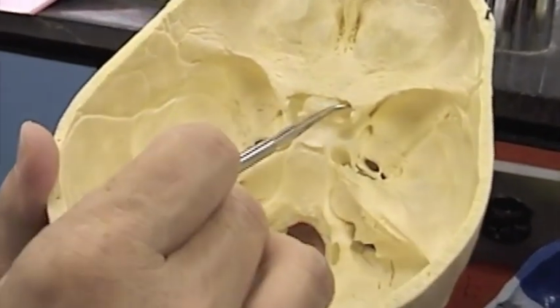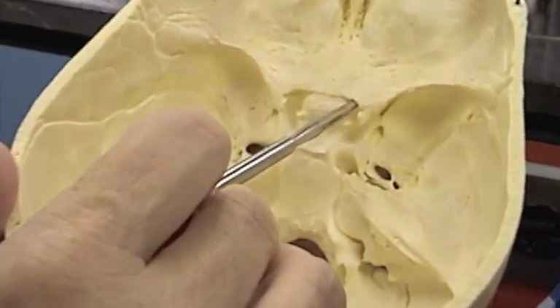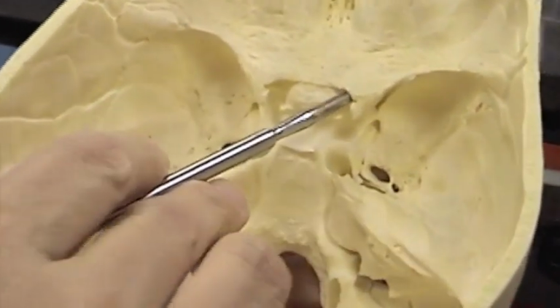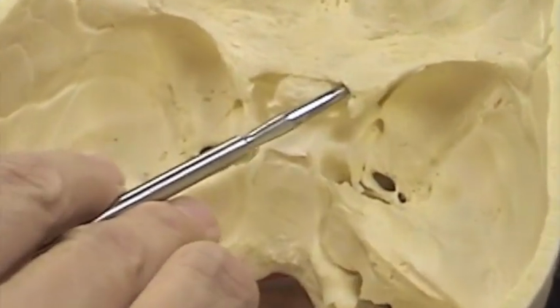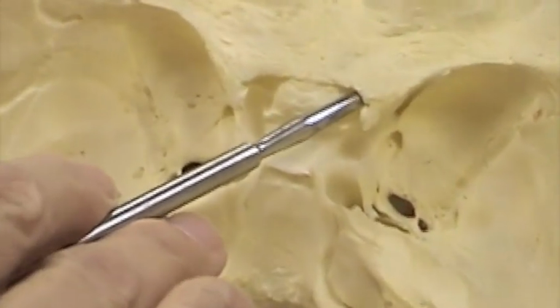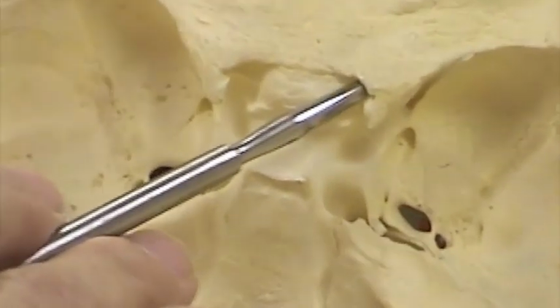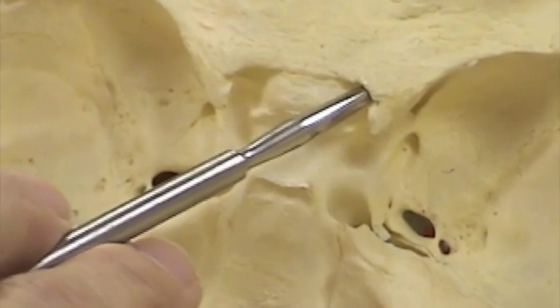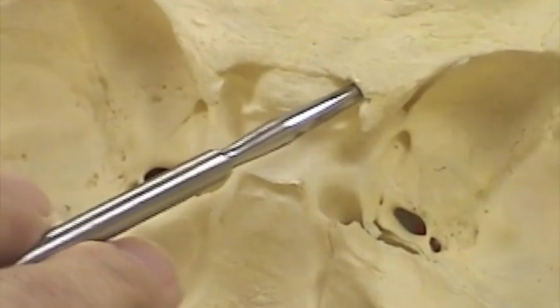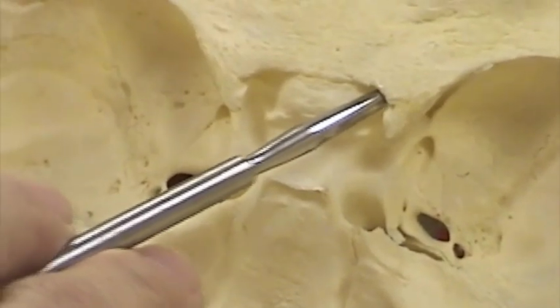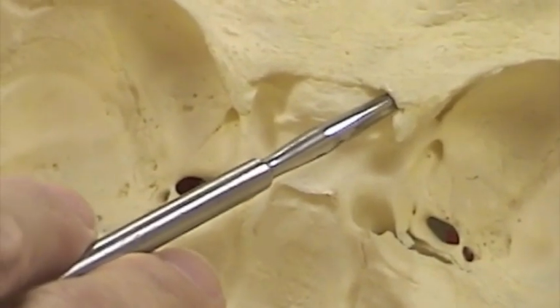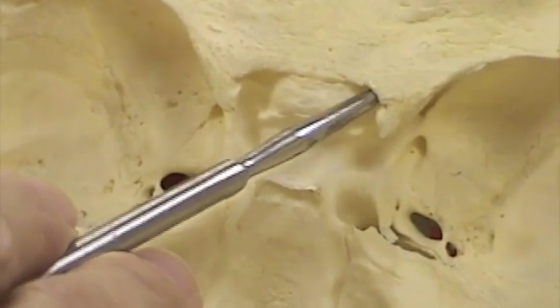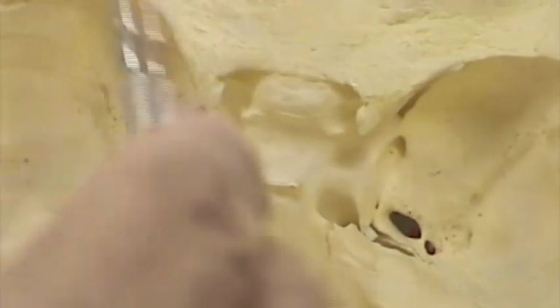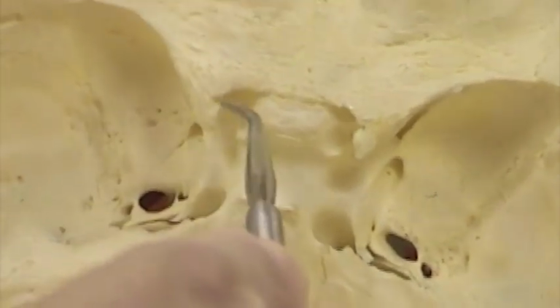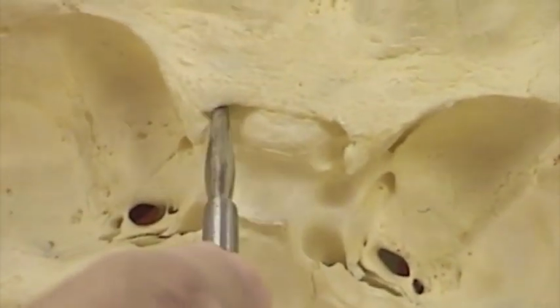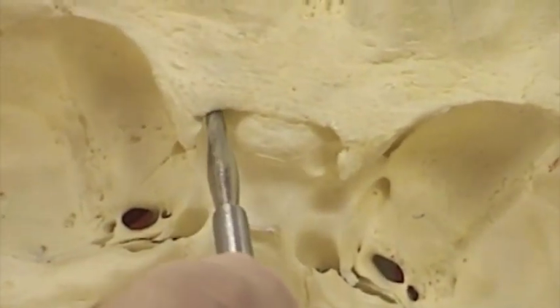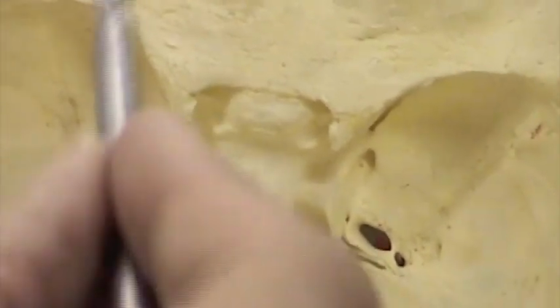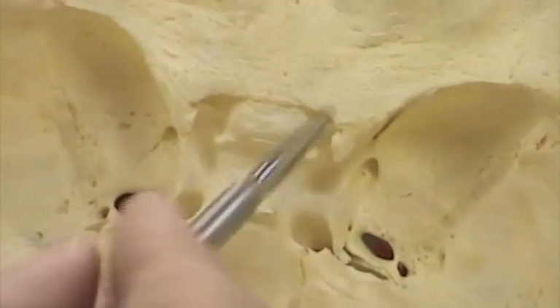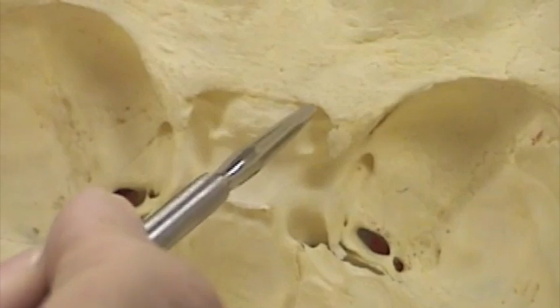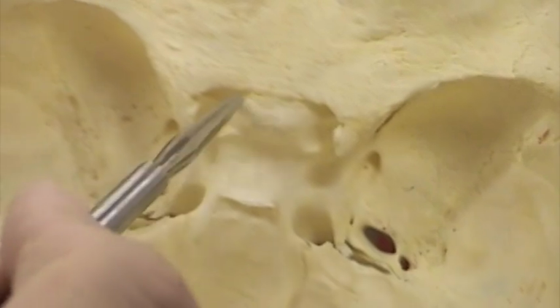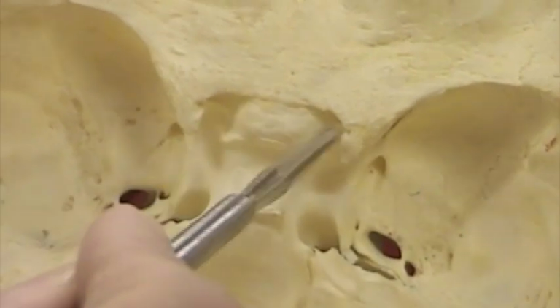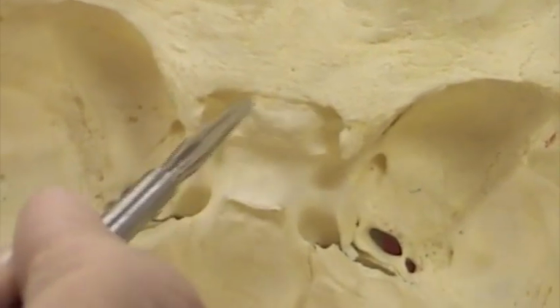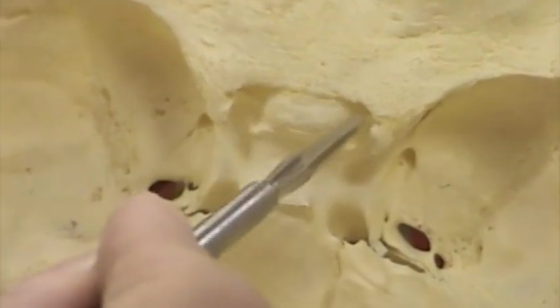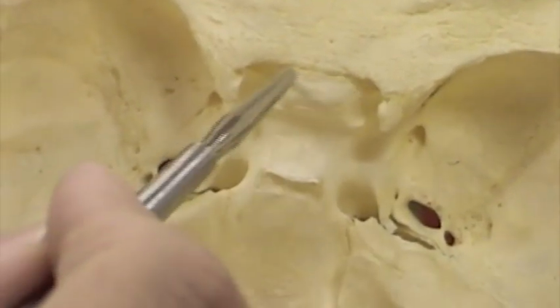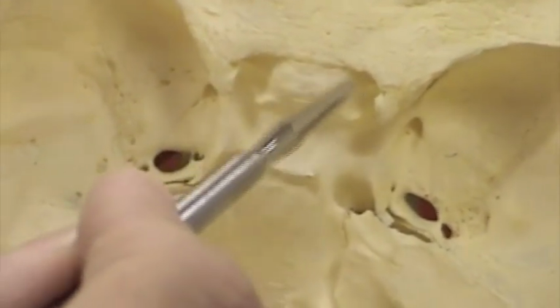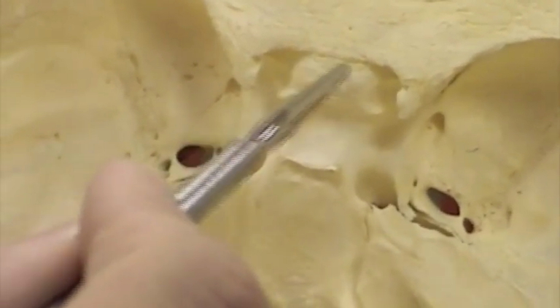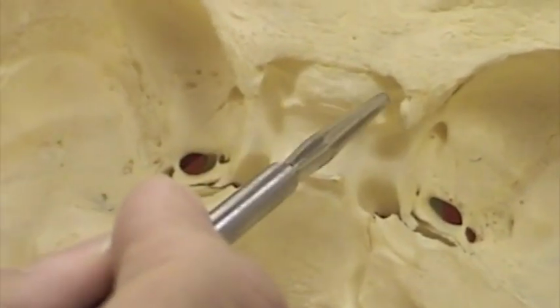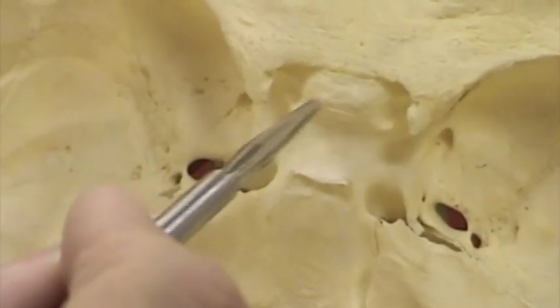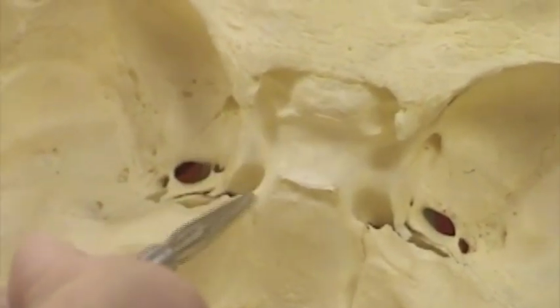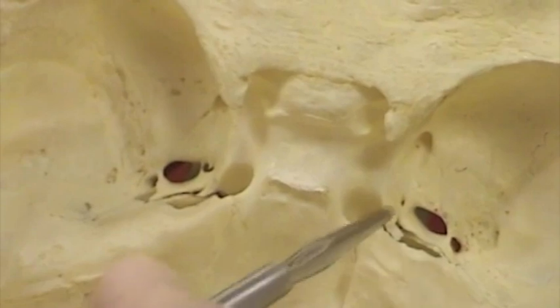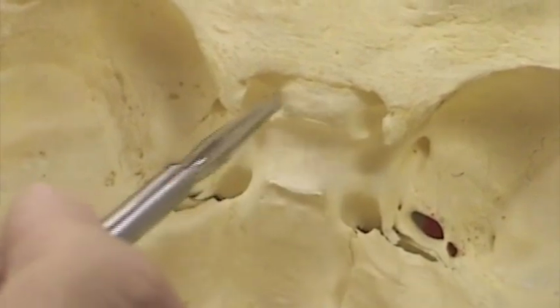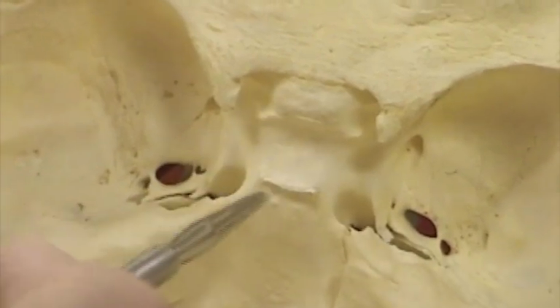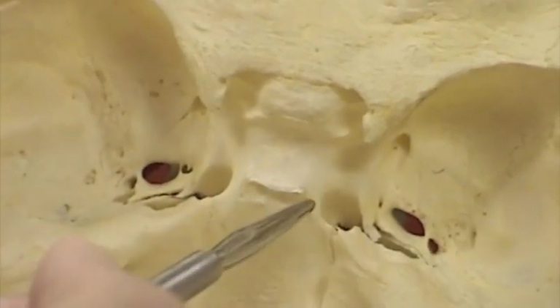I'm putting this probe in an optic foramen. Here's one optic foramen, and here's the other optic foramen. Here's the chiasmatic groove that lies between the two optic foramina. In this region we find the sella turcica.